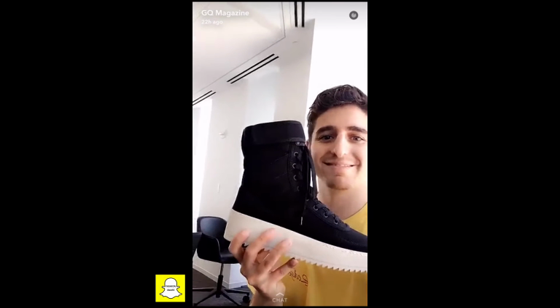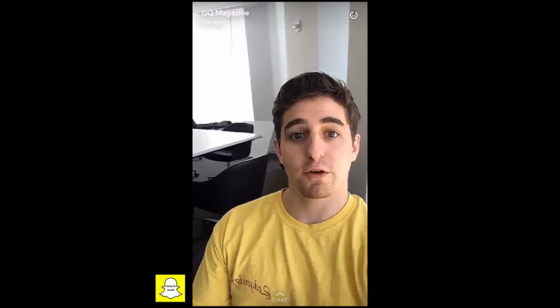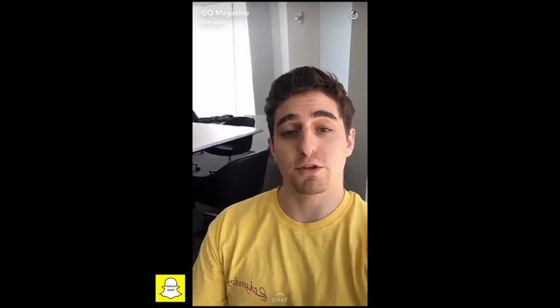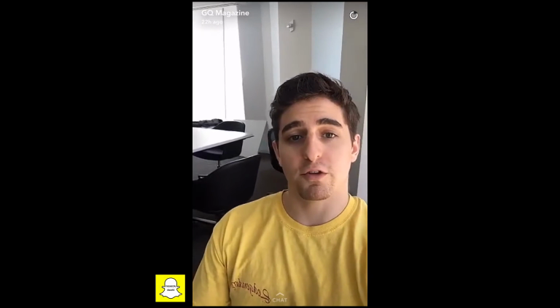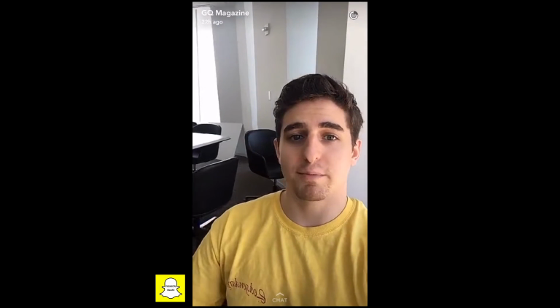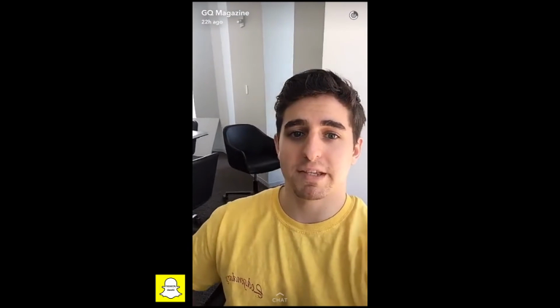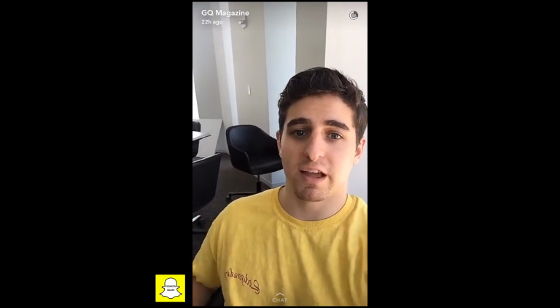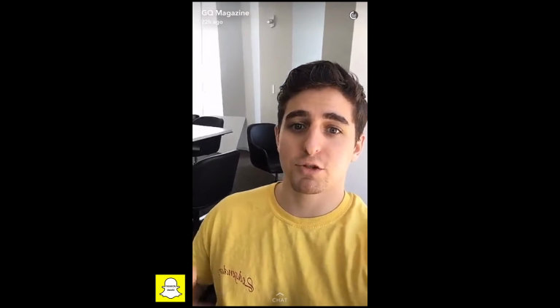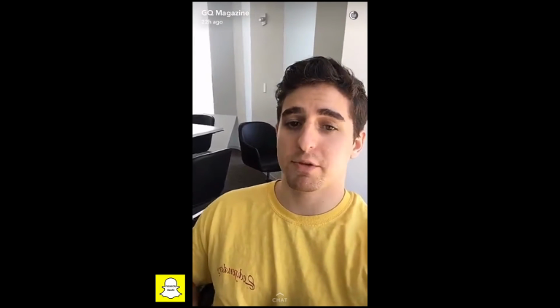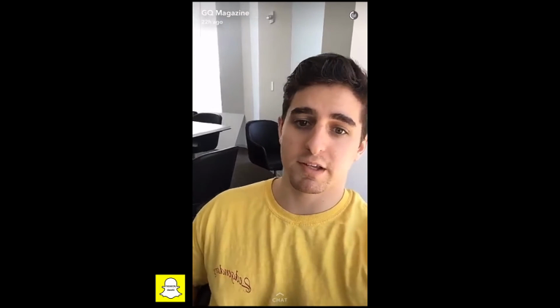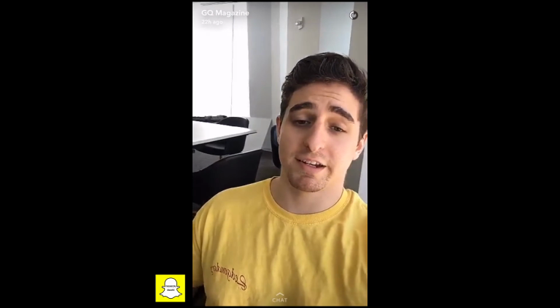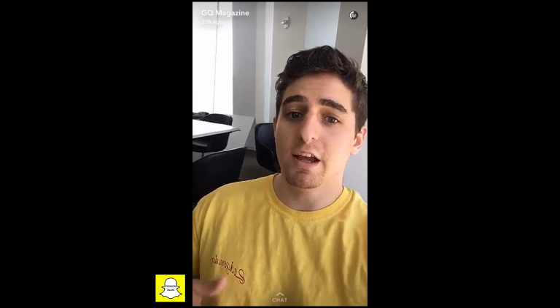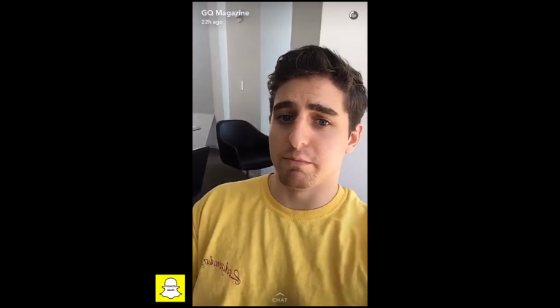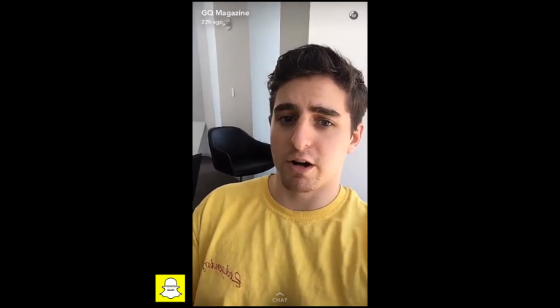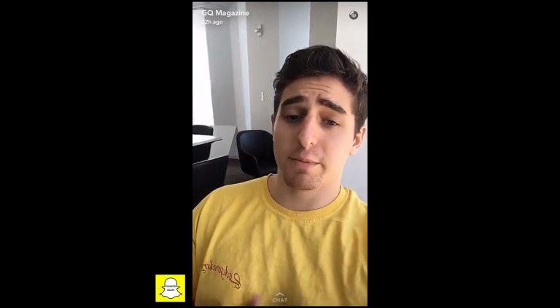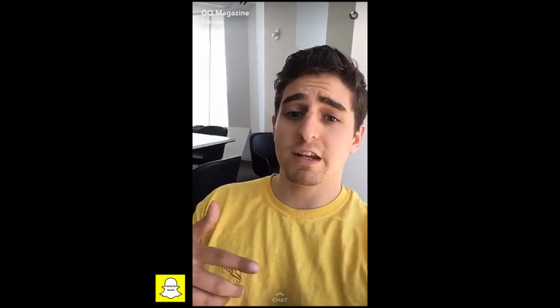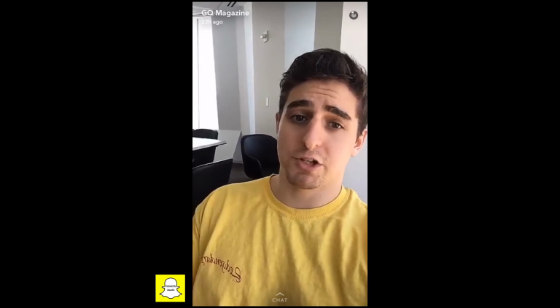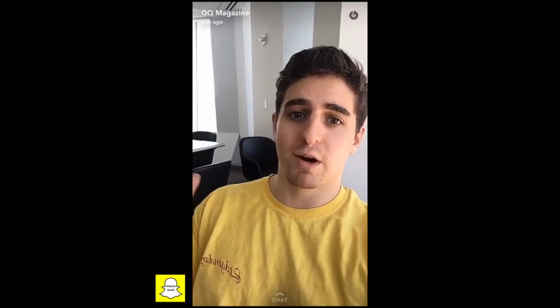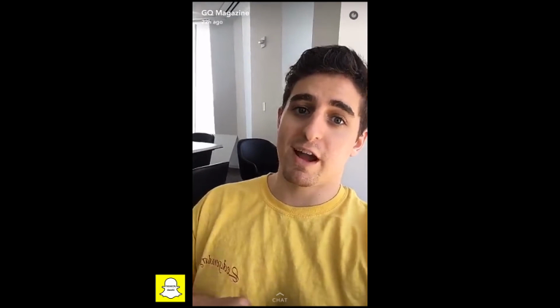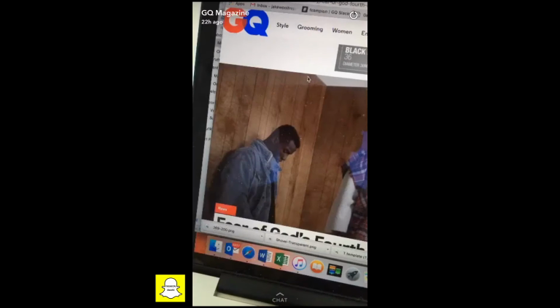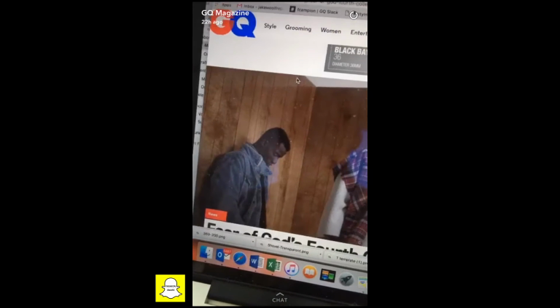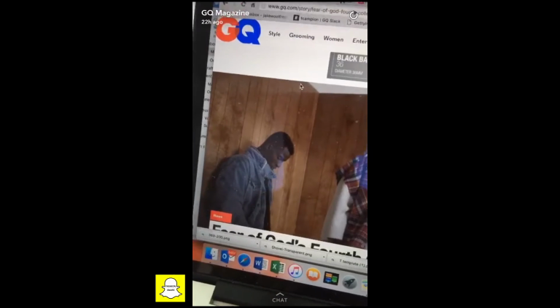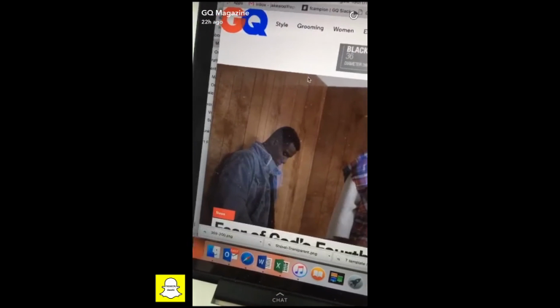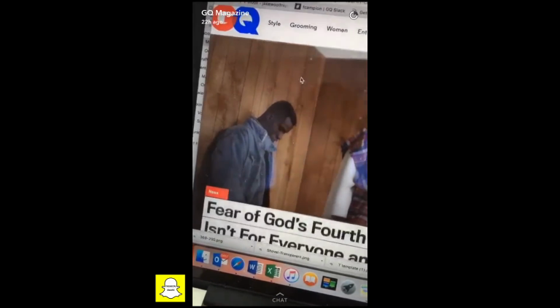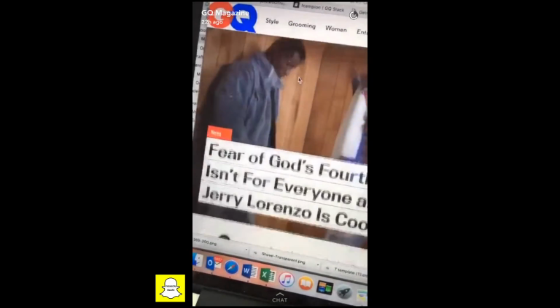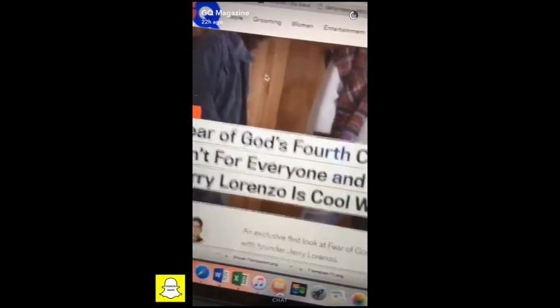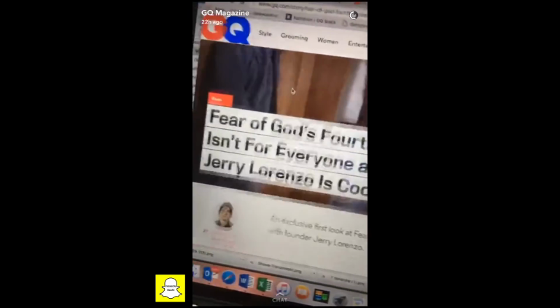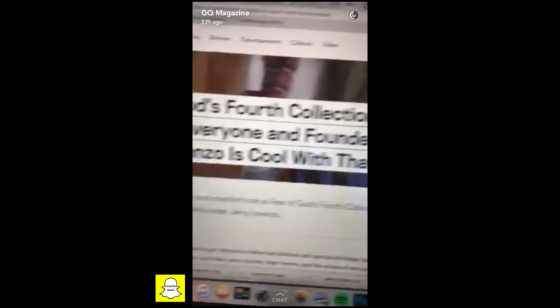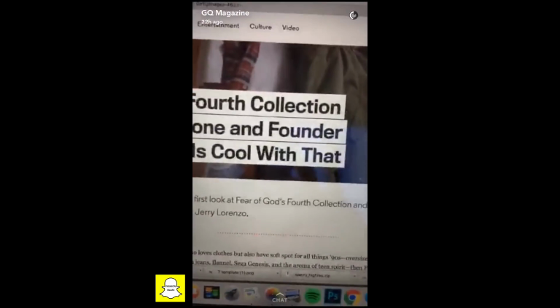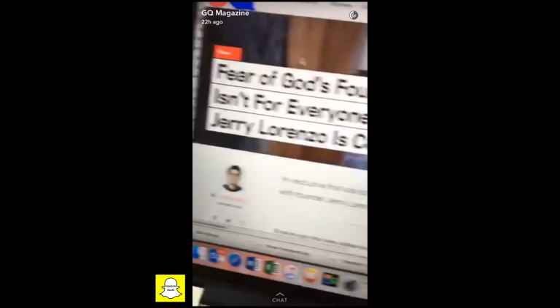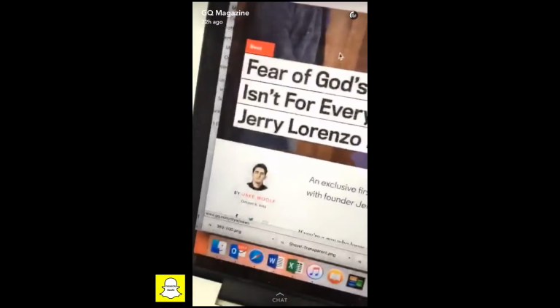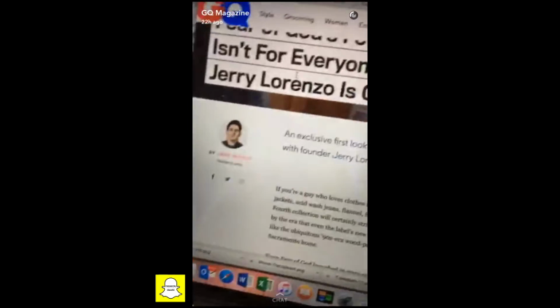For those of you who don't know, Fear of God is a brand based out of LA. It got super popular because Kanye, Justin Bieber, pretty much any stylish celebrity wears it right now. If you'd like to know more about Fear of God, I actually wrote about them not too long ago, so yeah, go check it out.